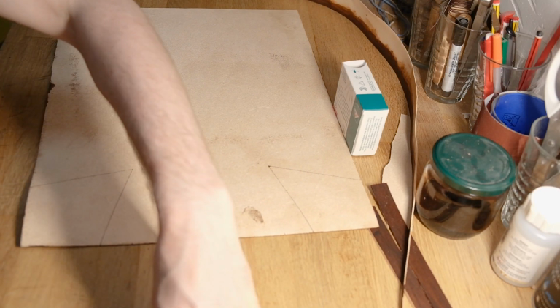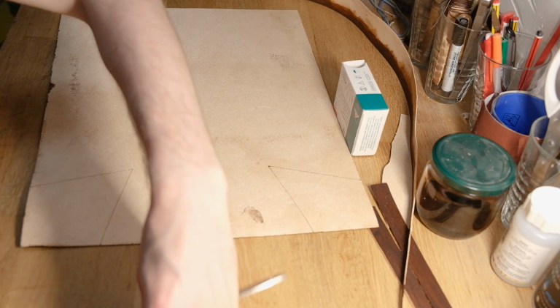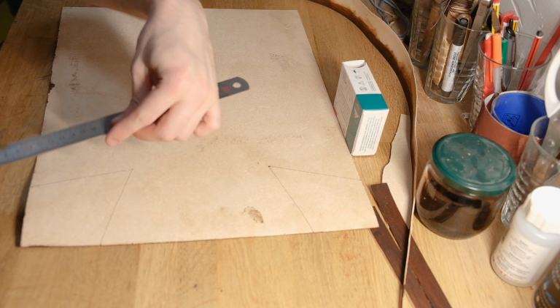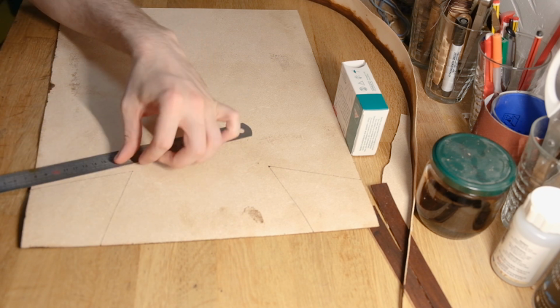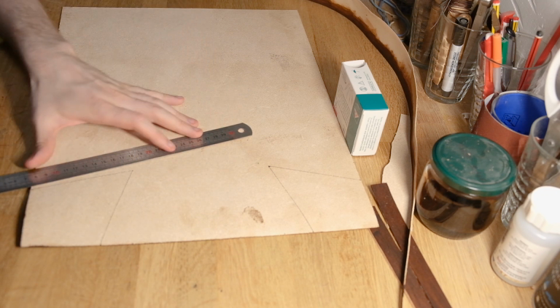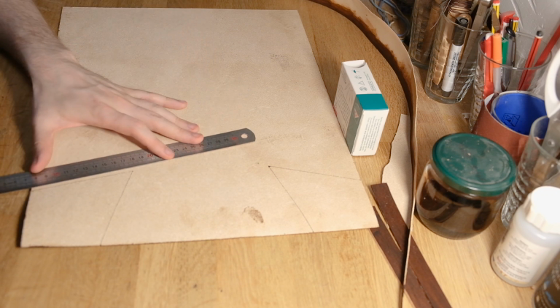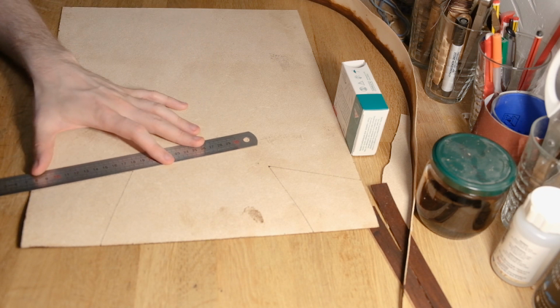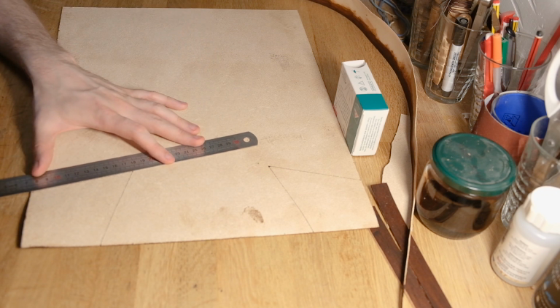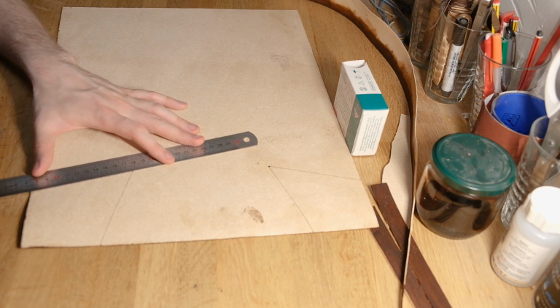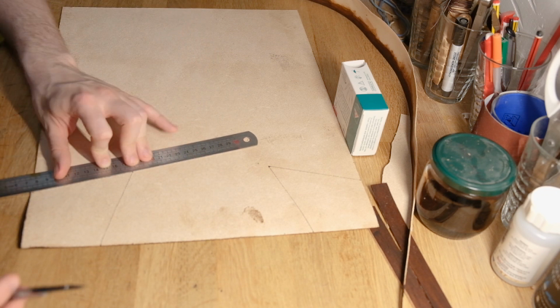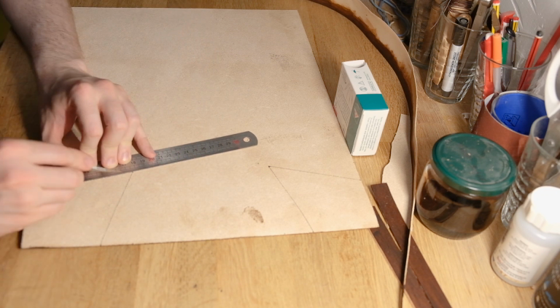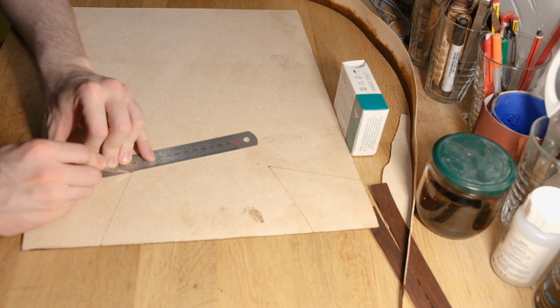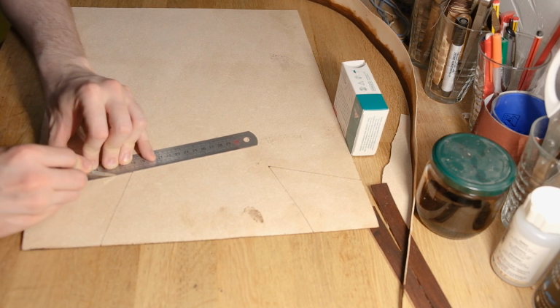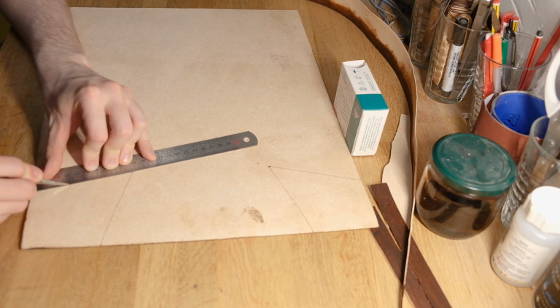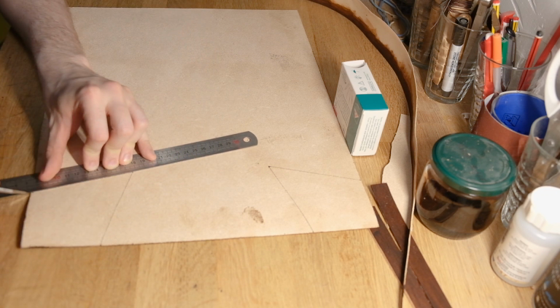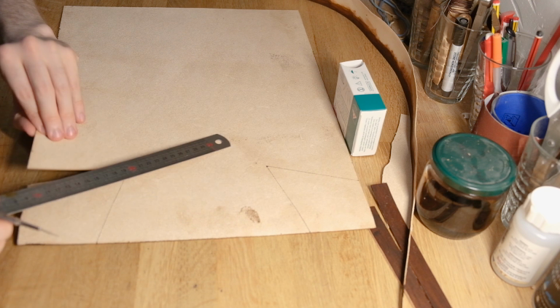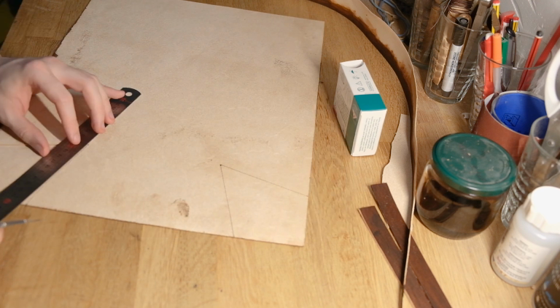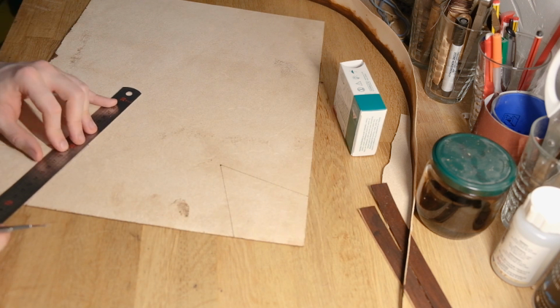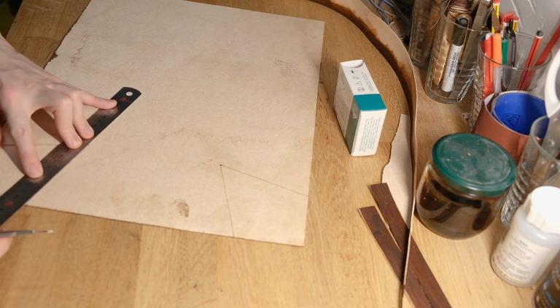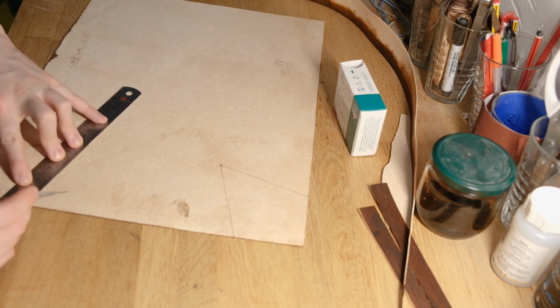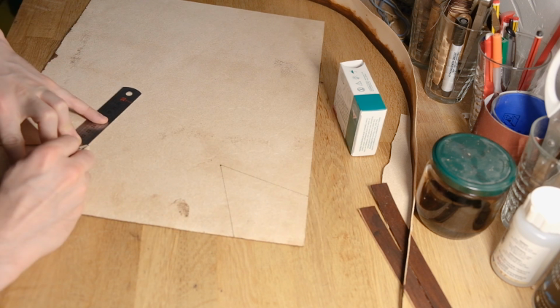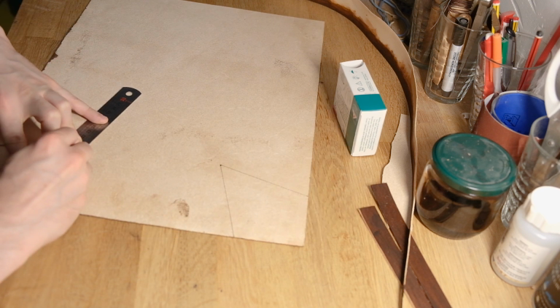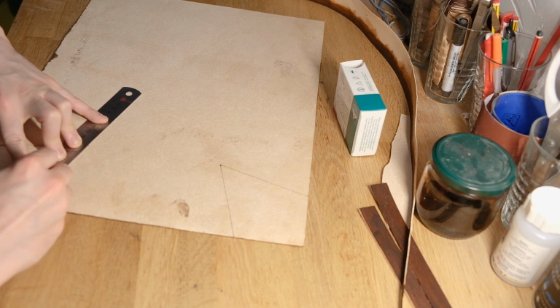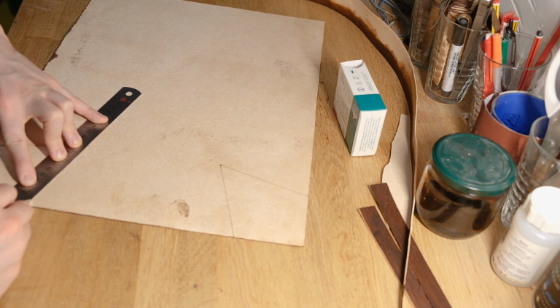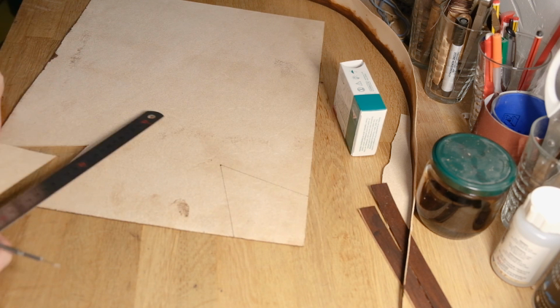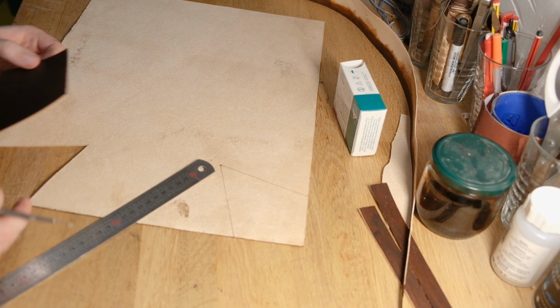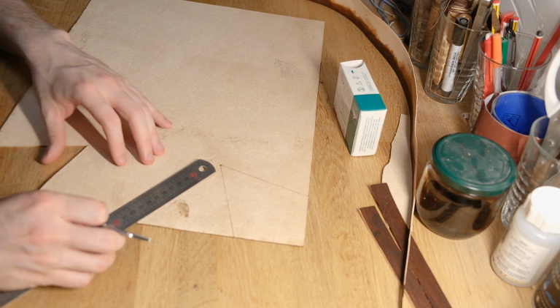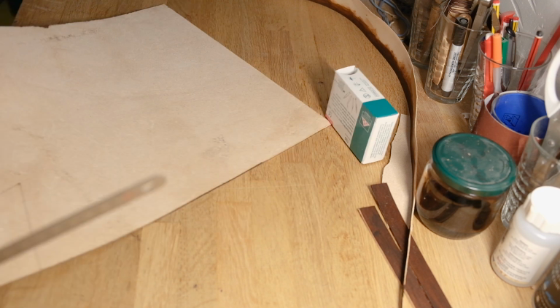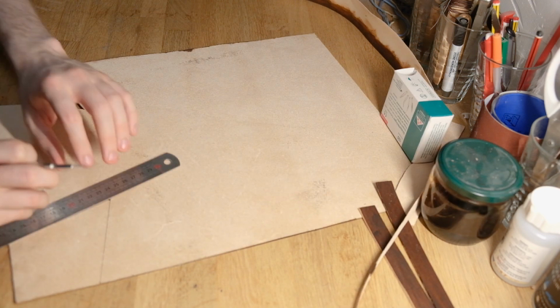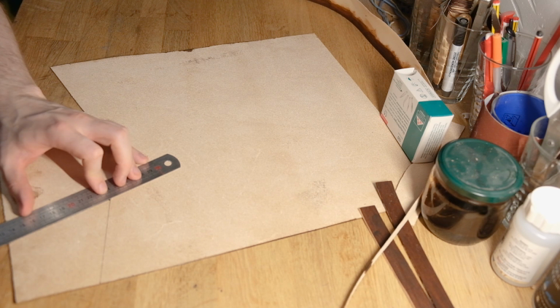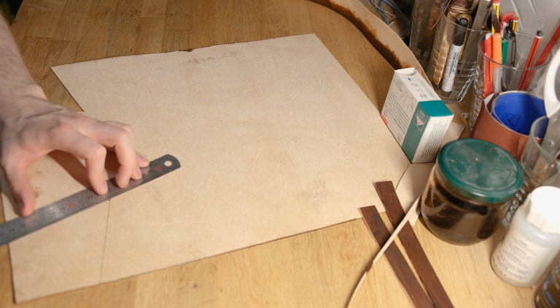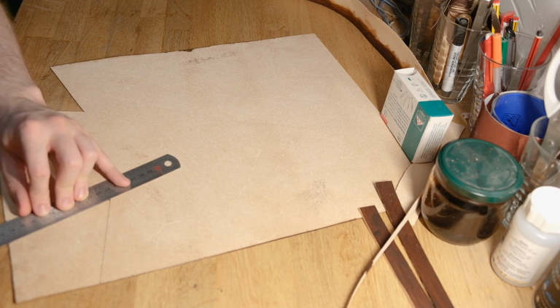Most people would say 60% neatsfoot oil and 40% beeswax — I have to try that mix later, but I've got a batch of 50-50 that's taking me so long to use up that for now I'm sticking with that.